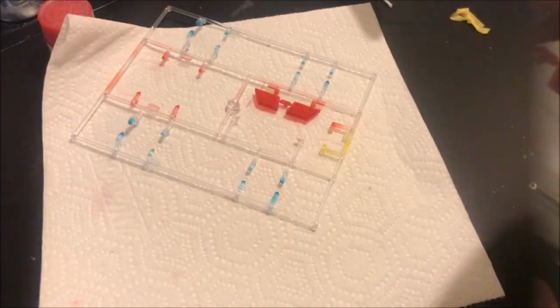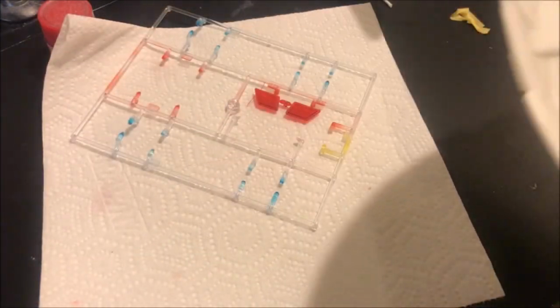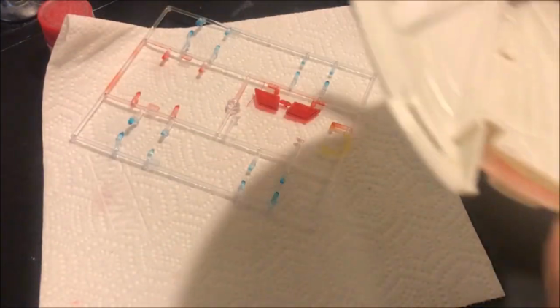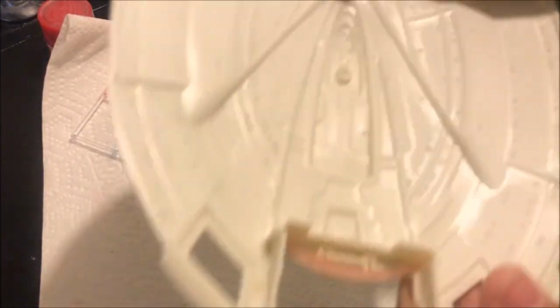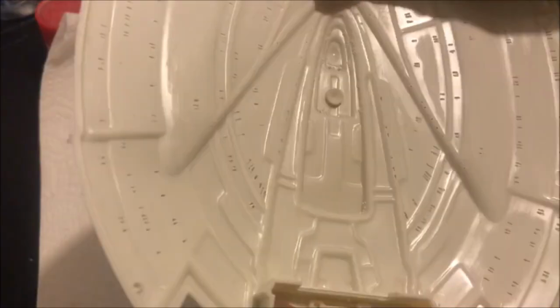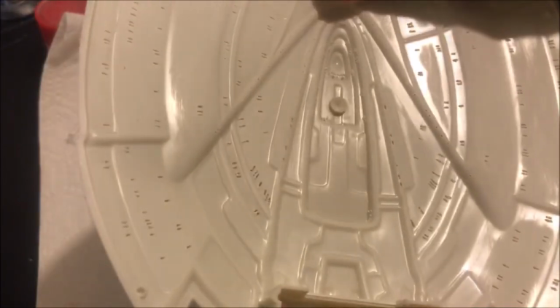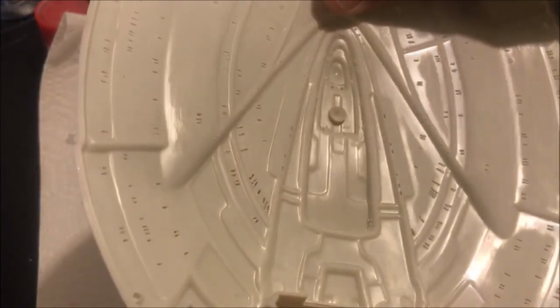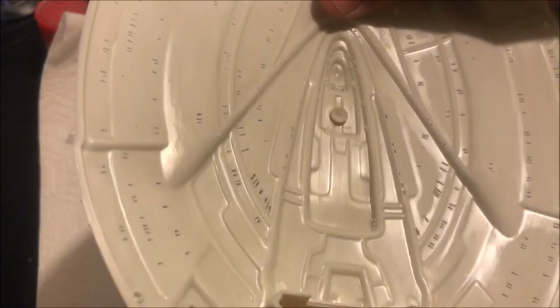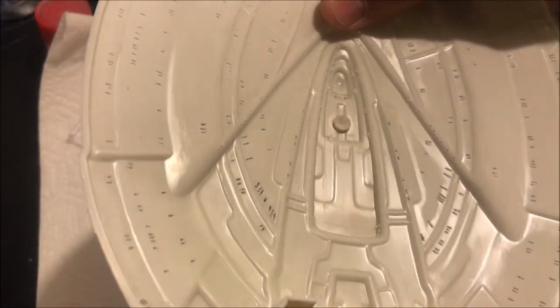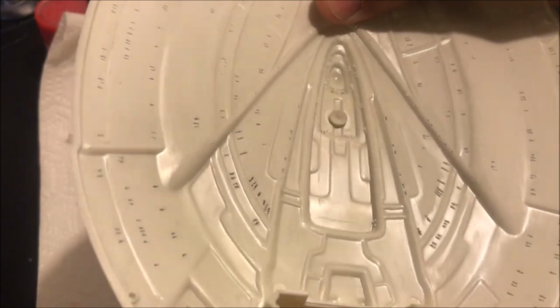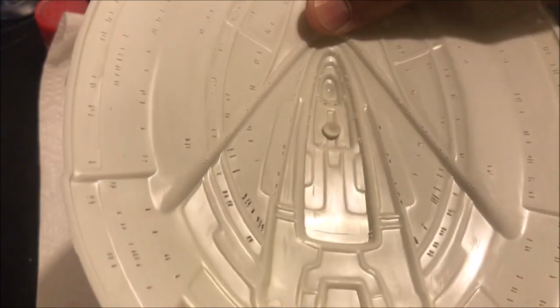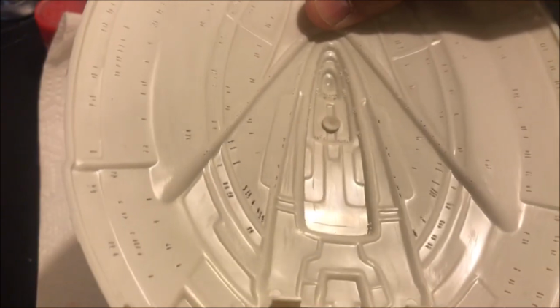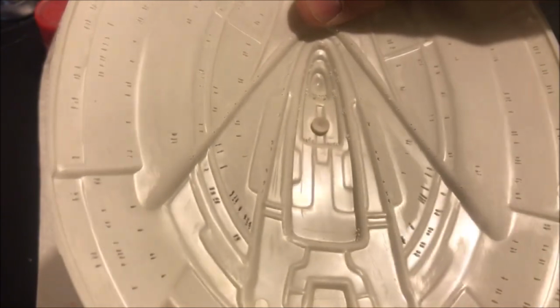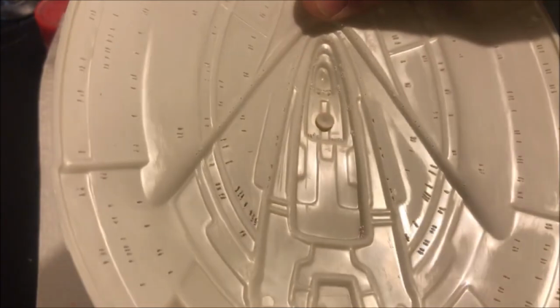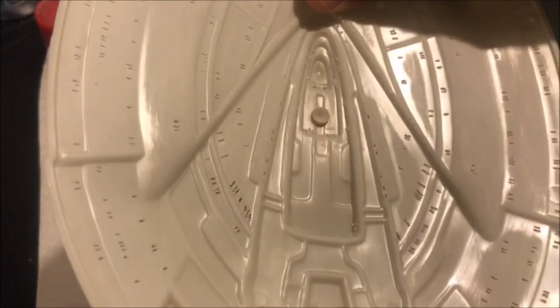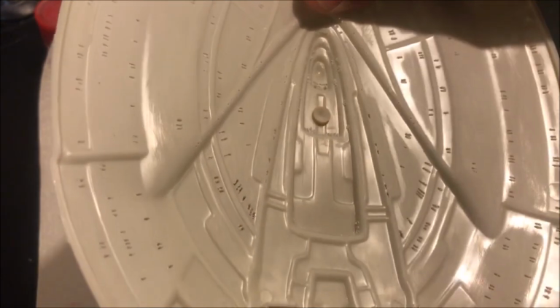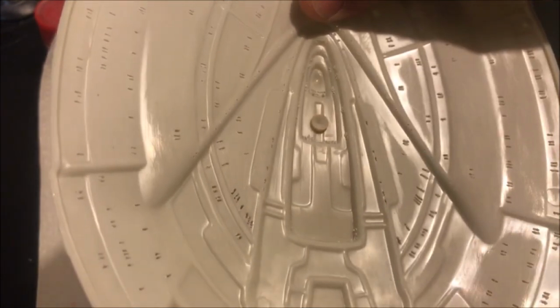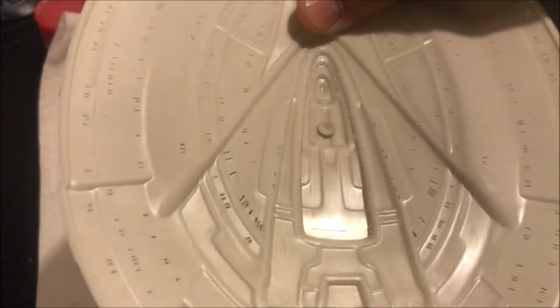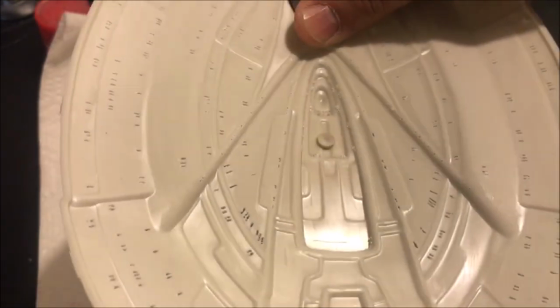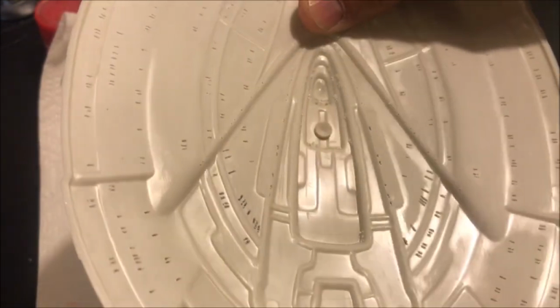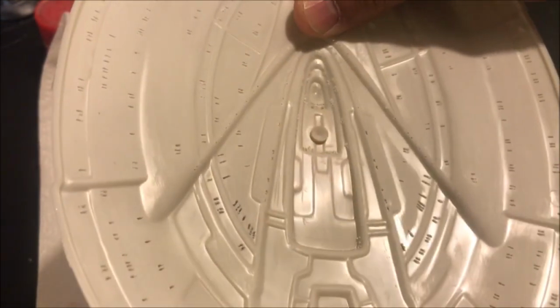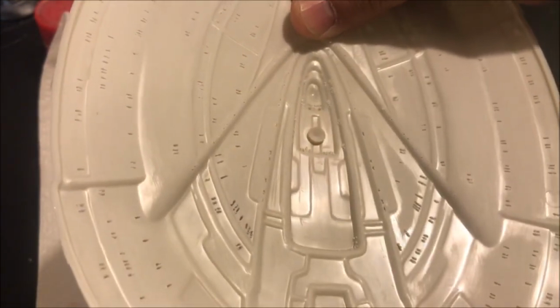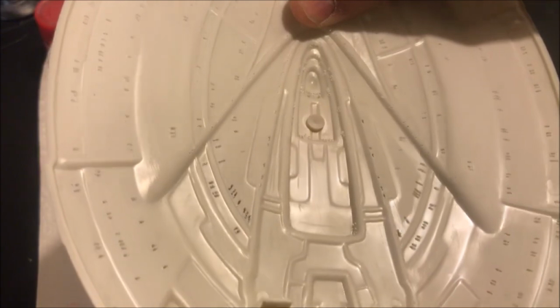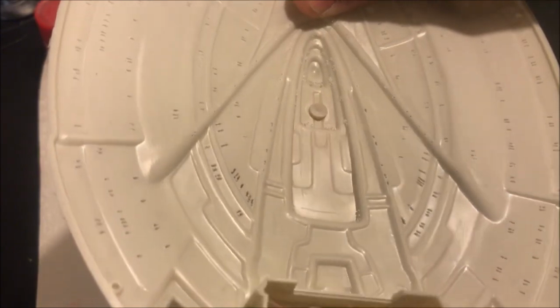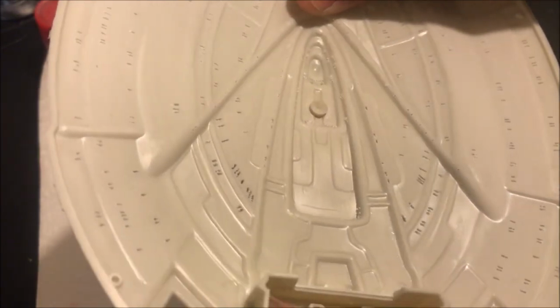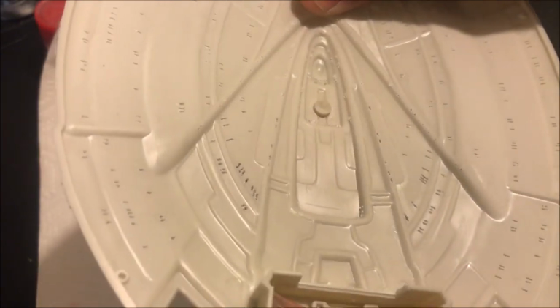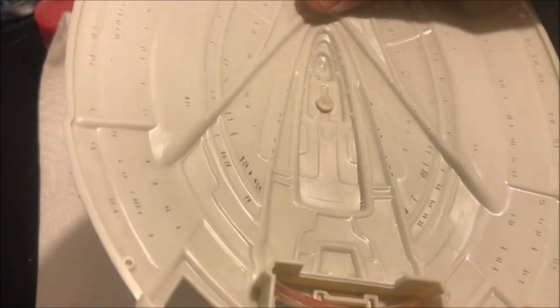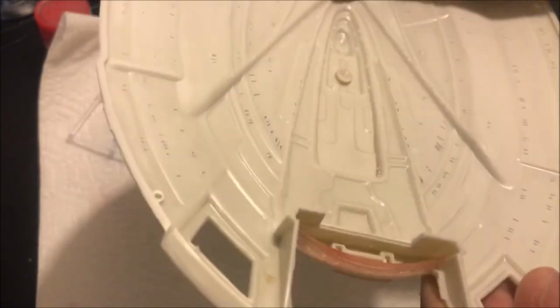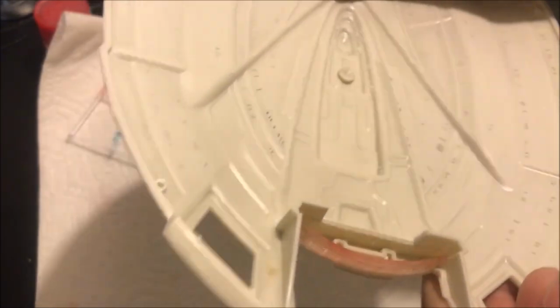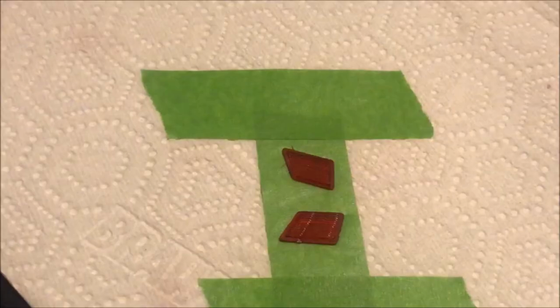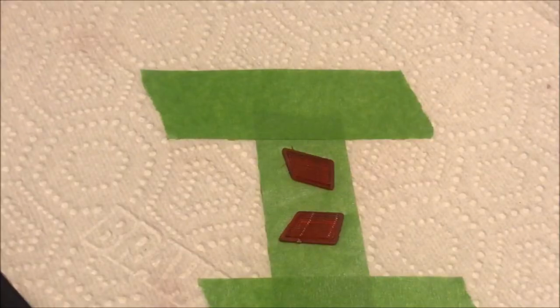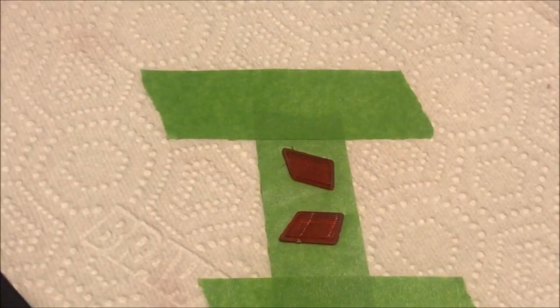What we're going to do after that is light block the saucer, putting on a heavy coat of gloss black, then silver, then gloss white to really help block and diffuse the light.